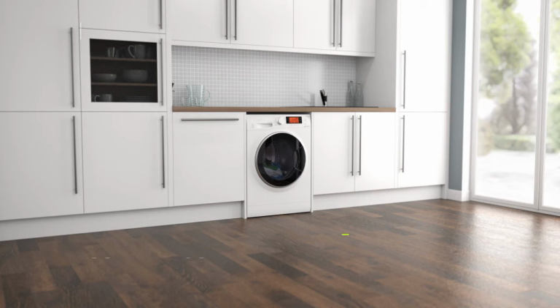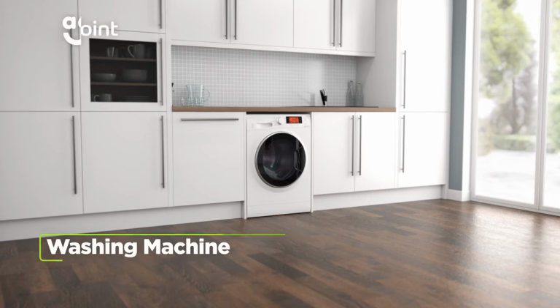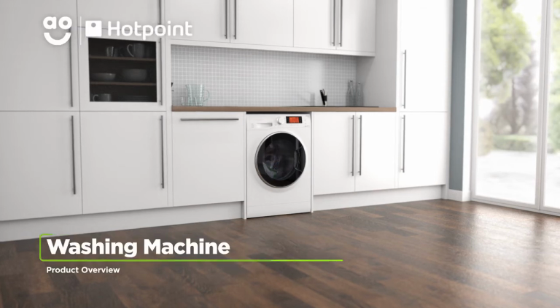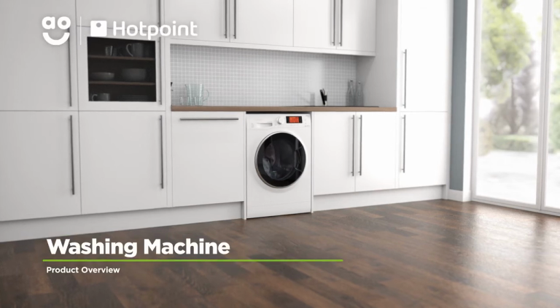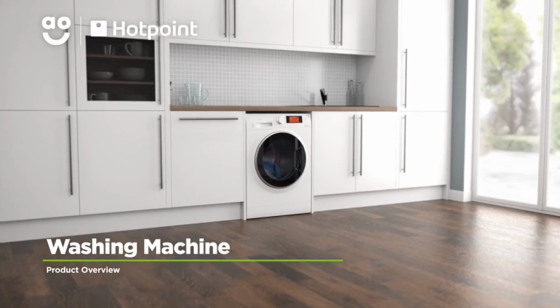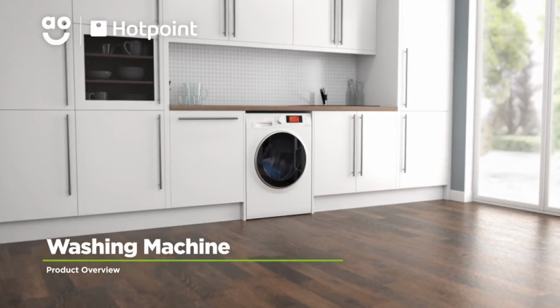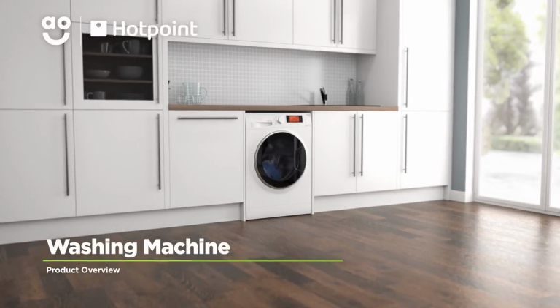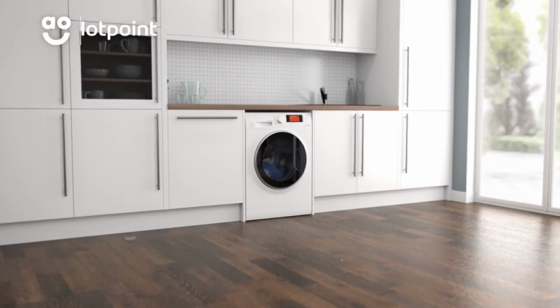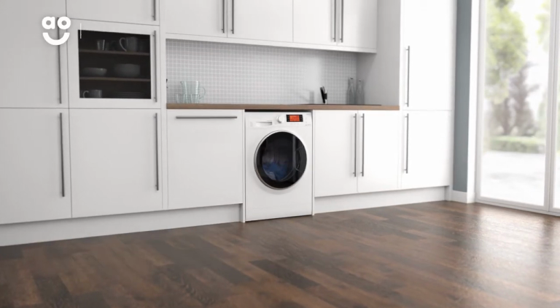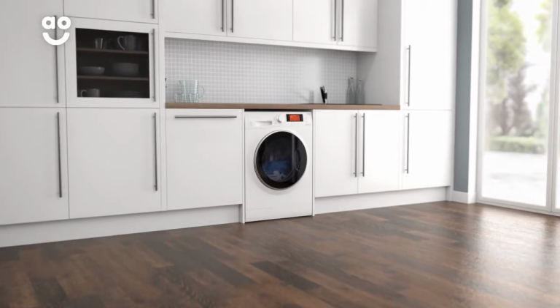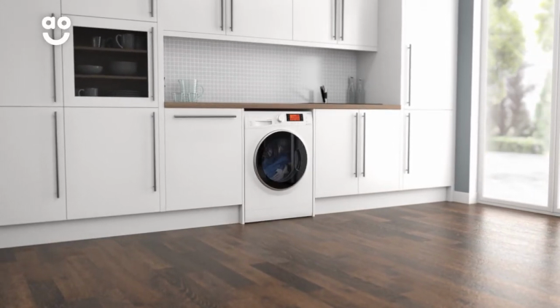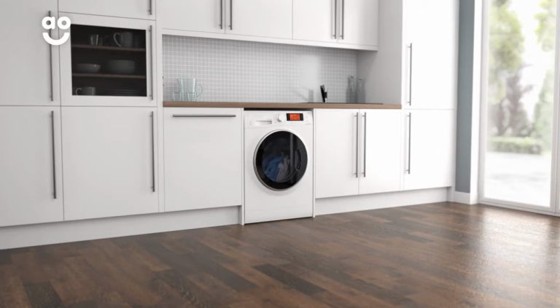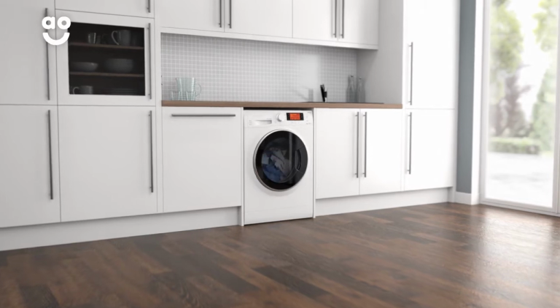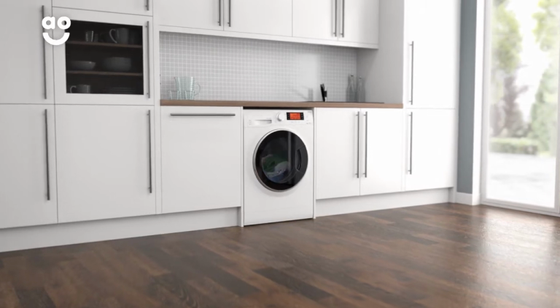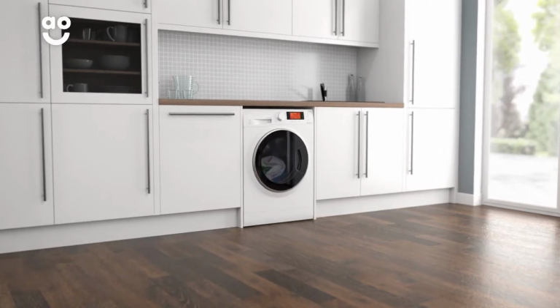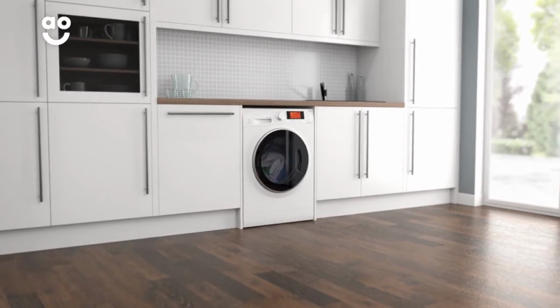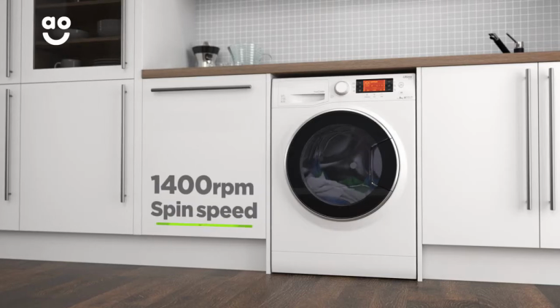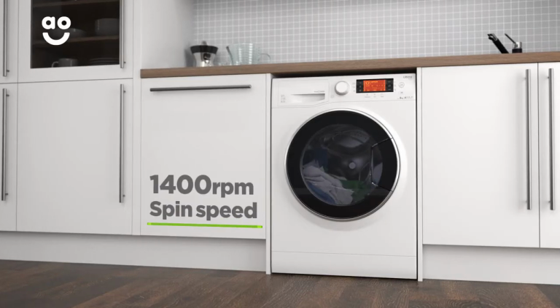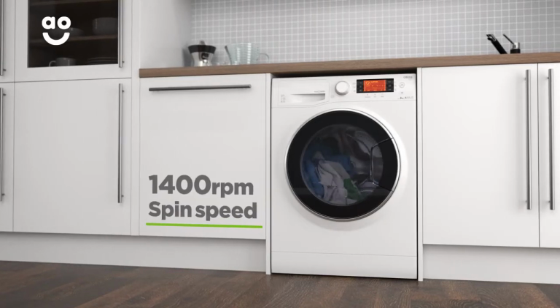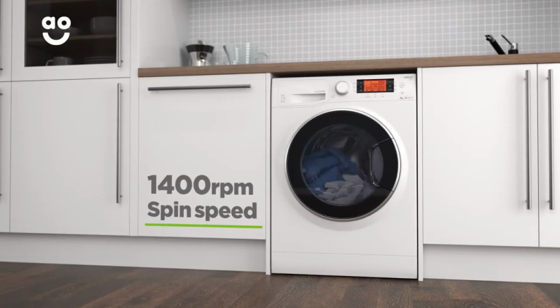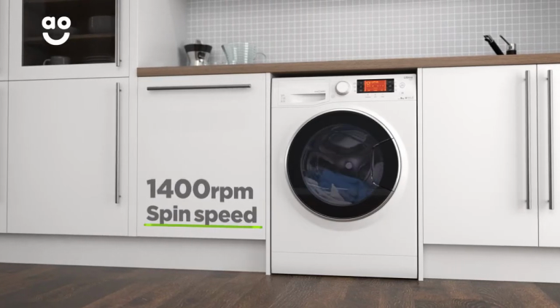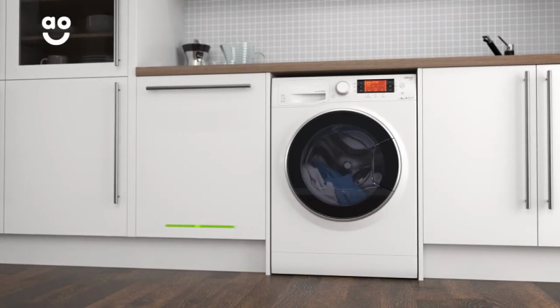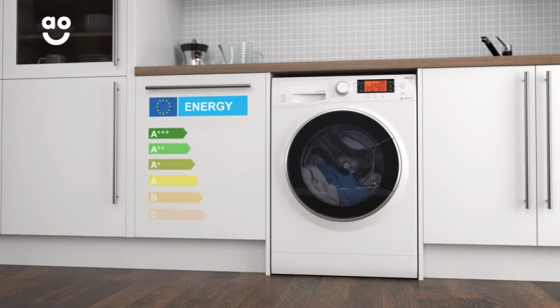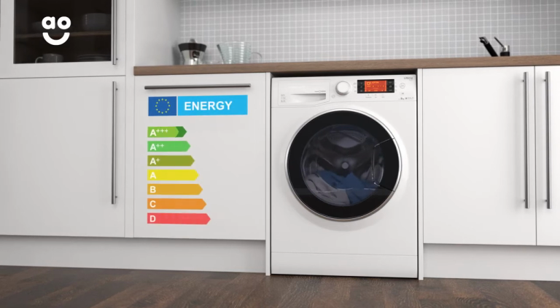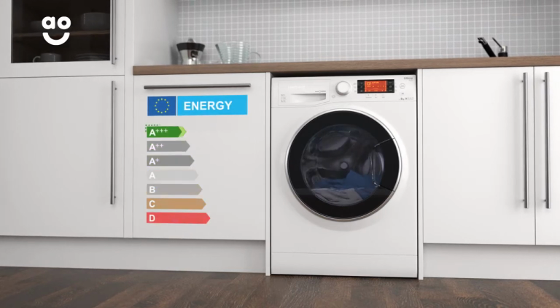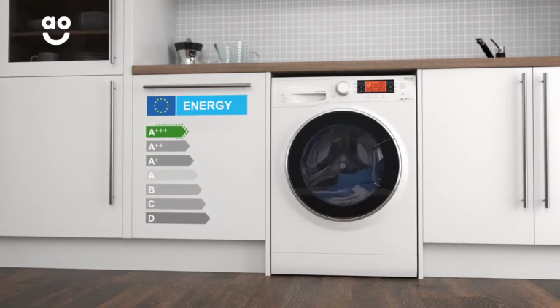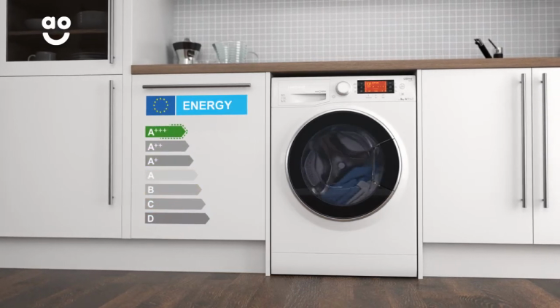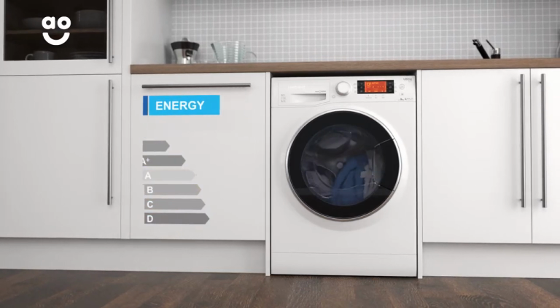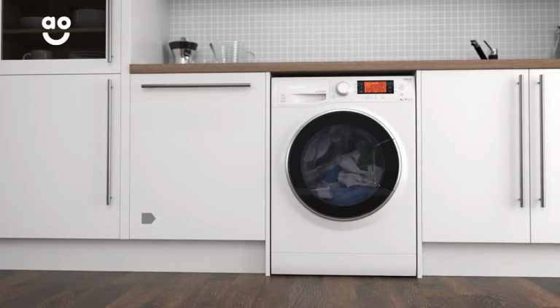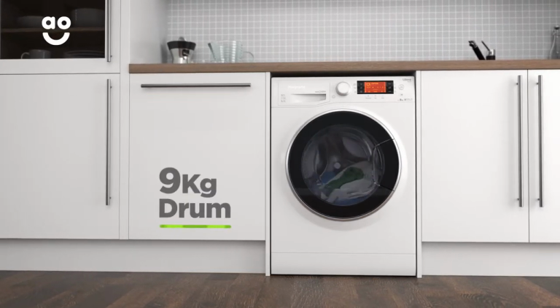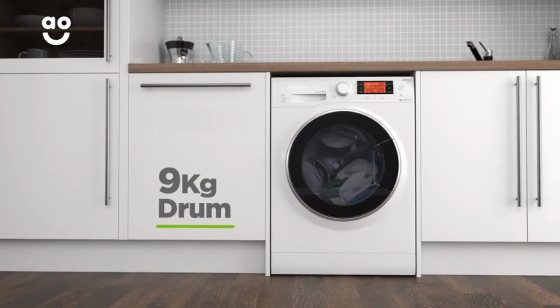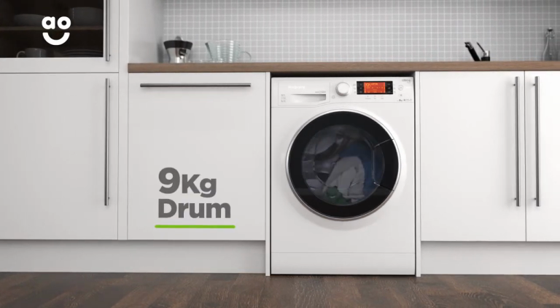This washing machine from Hotpoint is perfect if you're looking for an eco-friendly model with amazing technology to take care of your clothes. It has a fourteen hundred RPM spin speed, an amazing A triple plus energy rating, and a medium sized nine kilogram drum capacity.